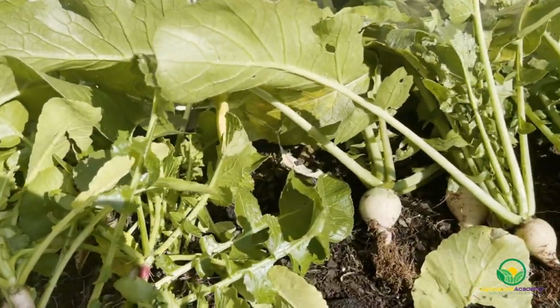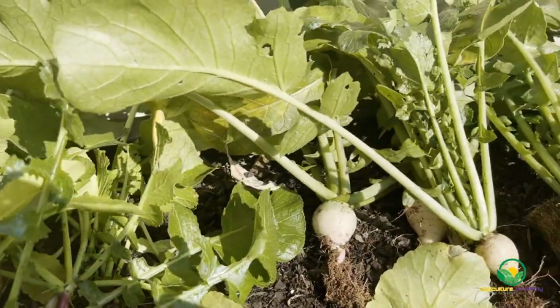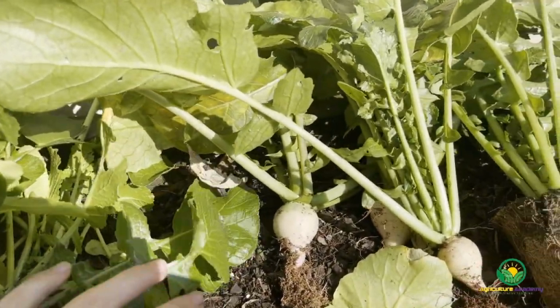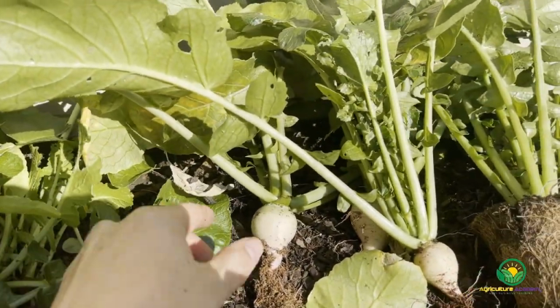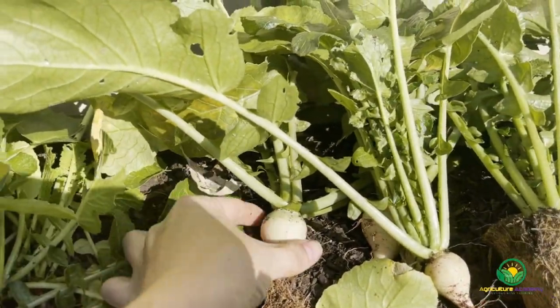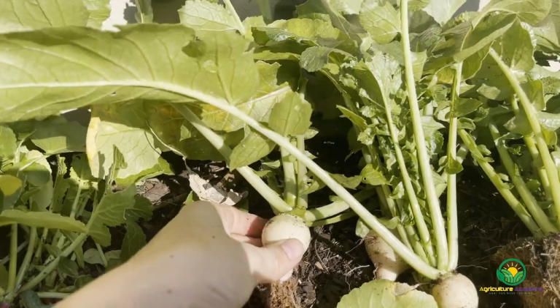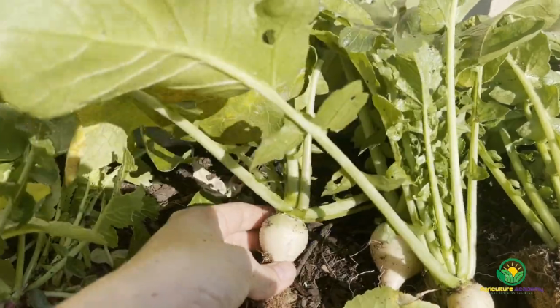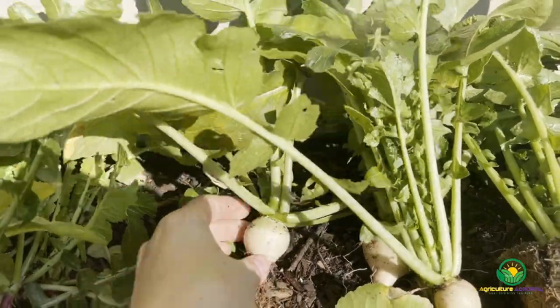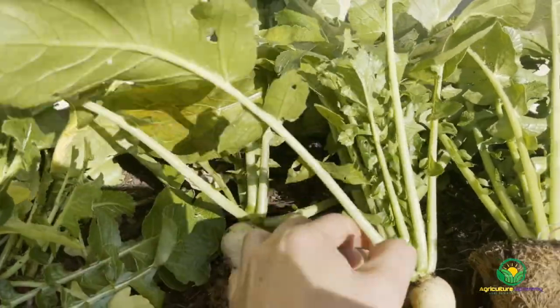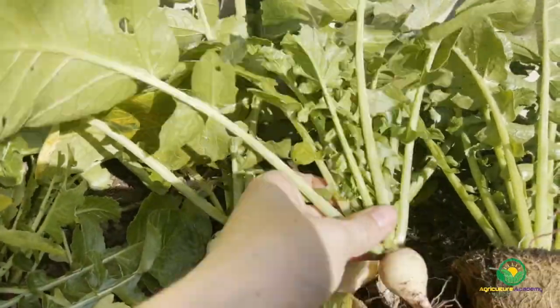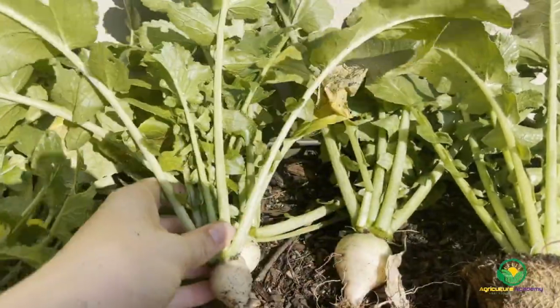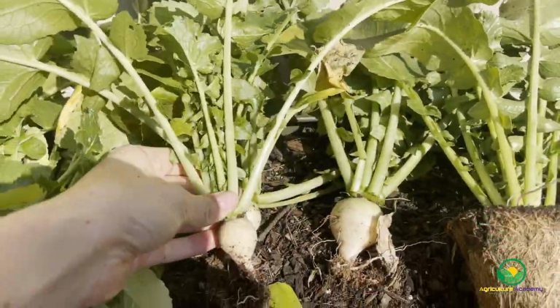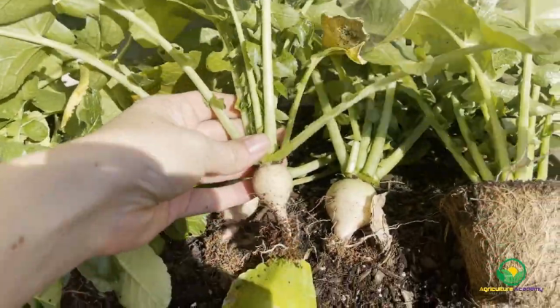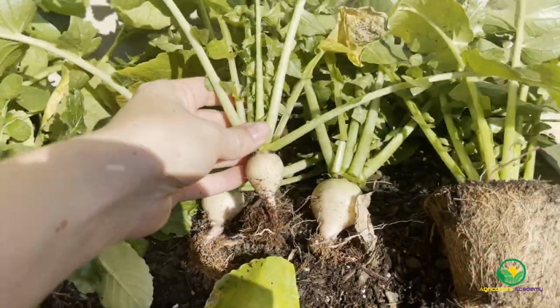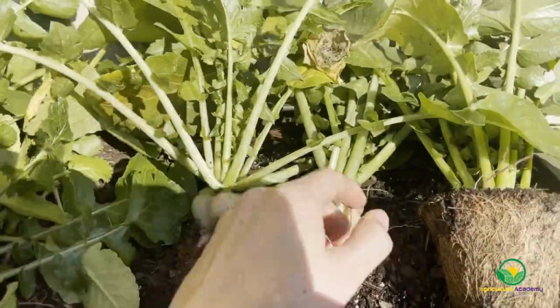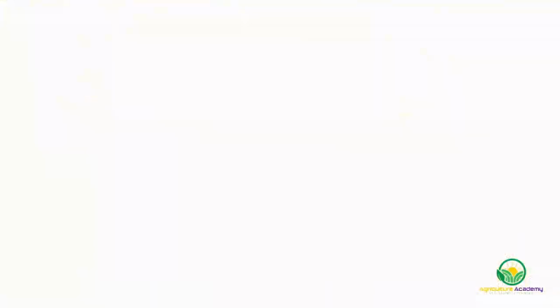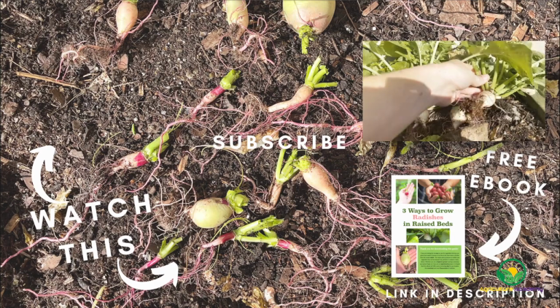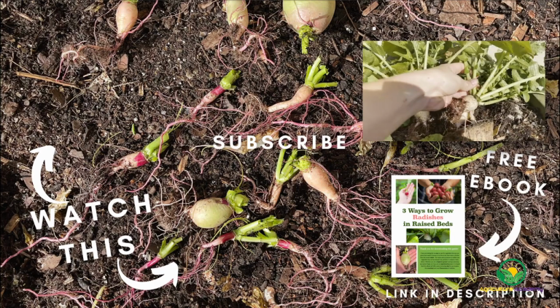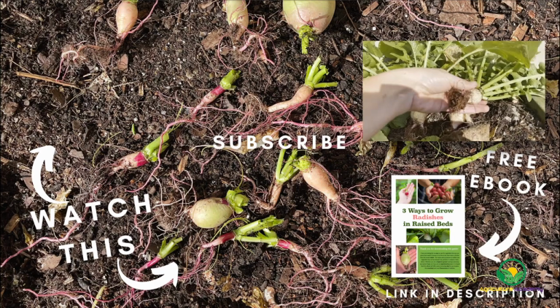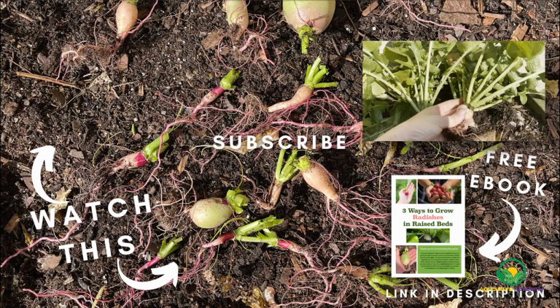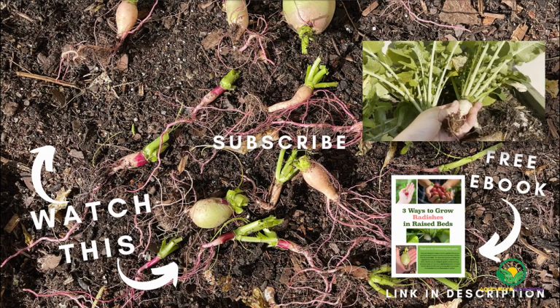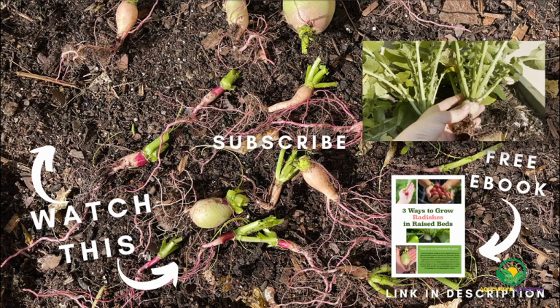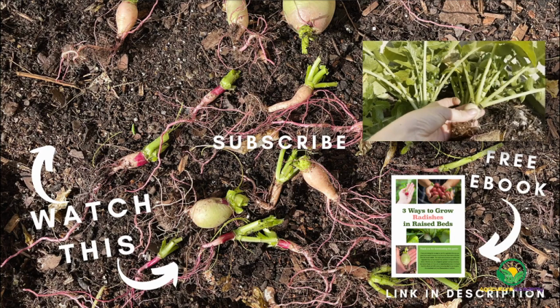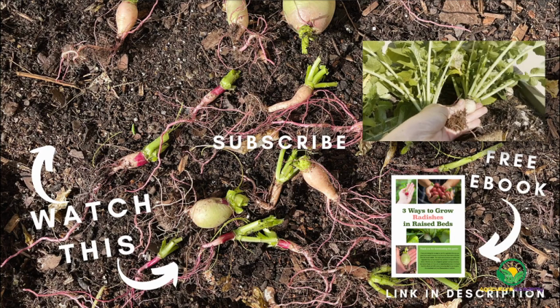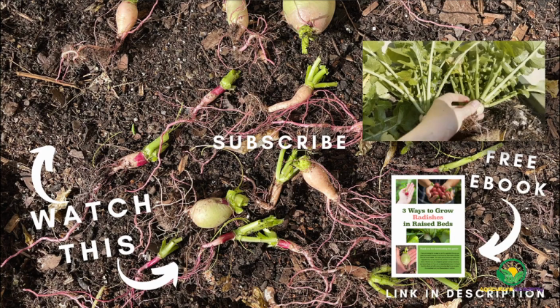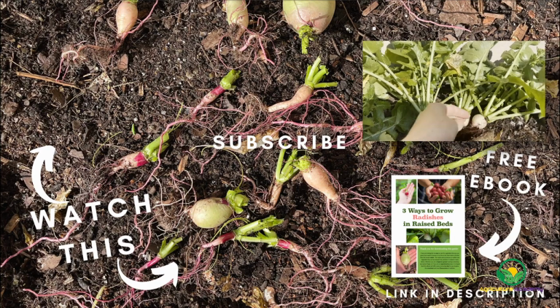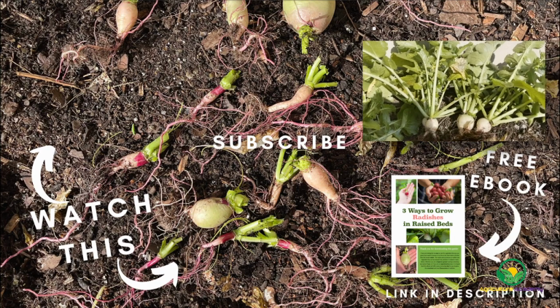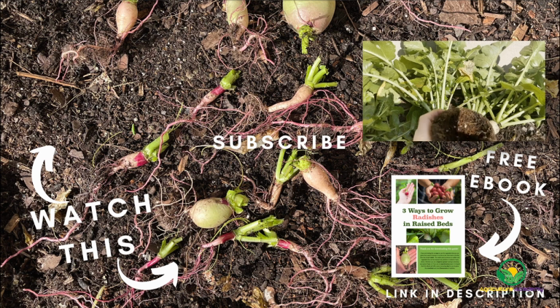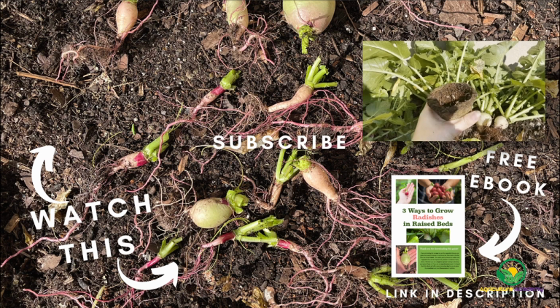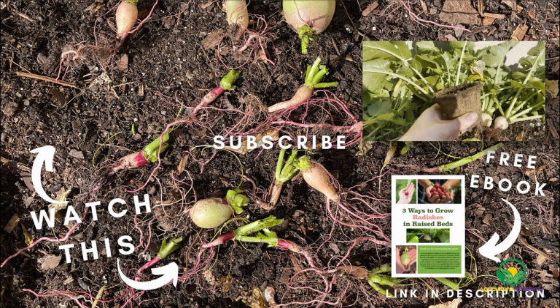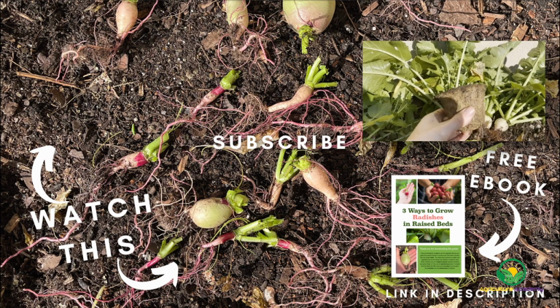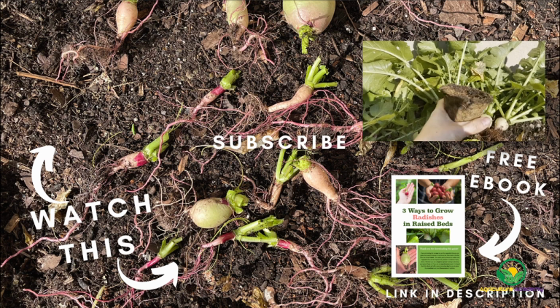Overall, the unexpected results of this little experiment have made us very interested in repeating this process next season. If any of you would like to give our trial a go, please do and report back on your results. Before you go, remember your copy of our ebook and we will see you in the next video.